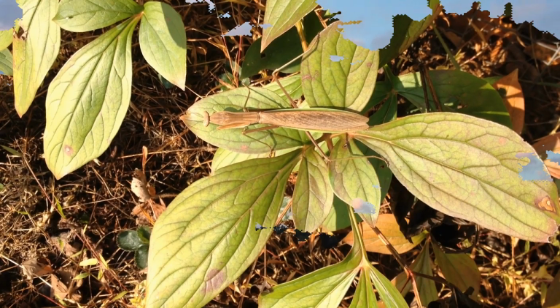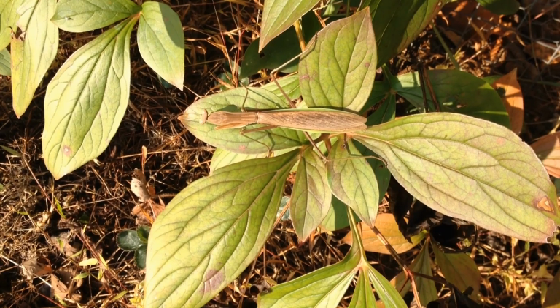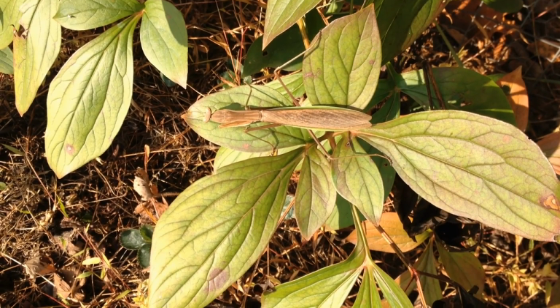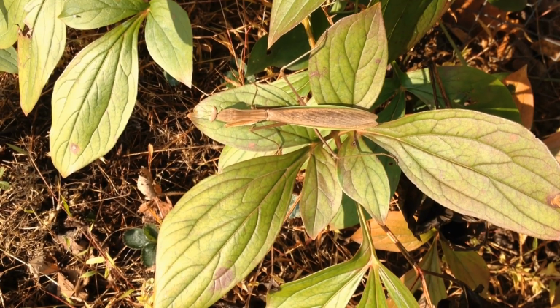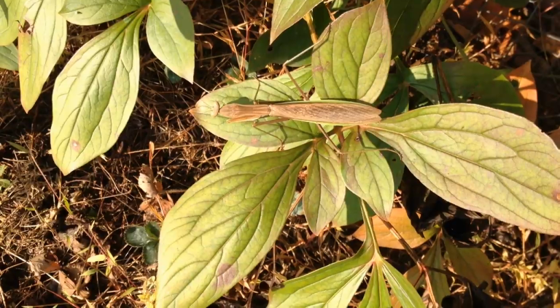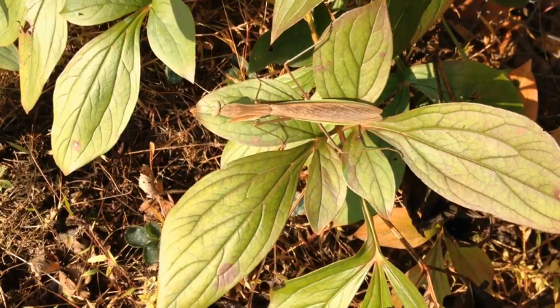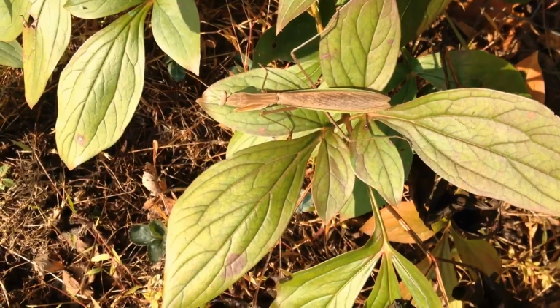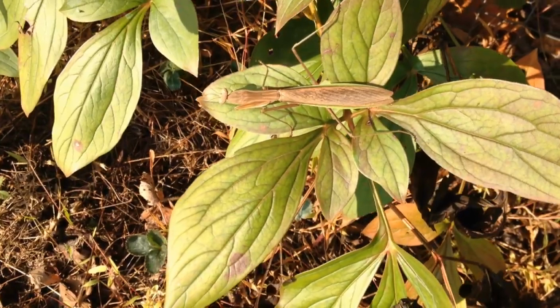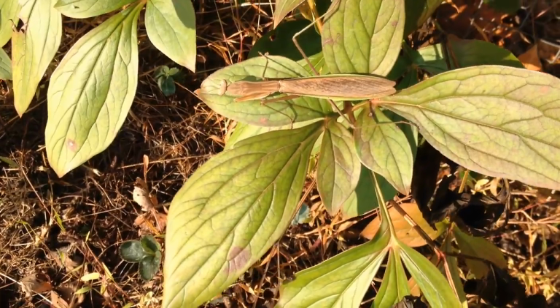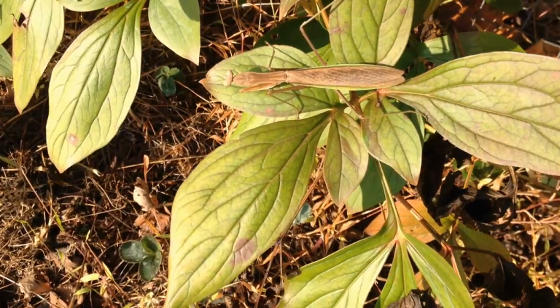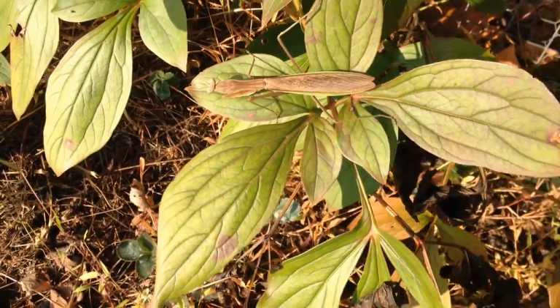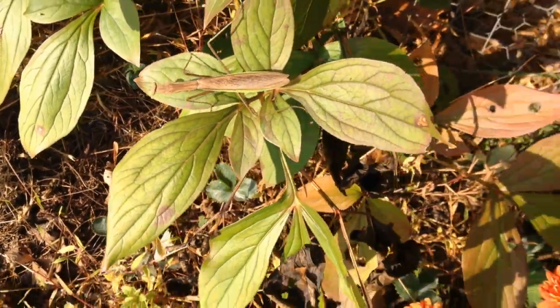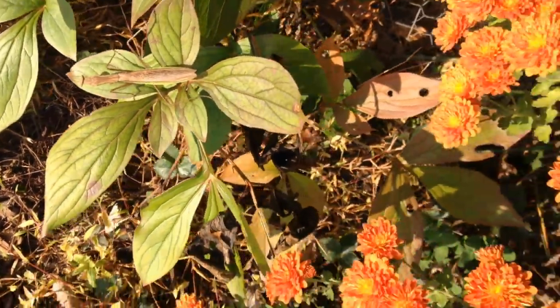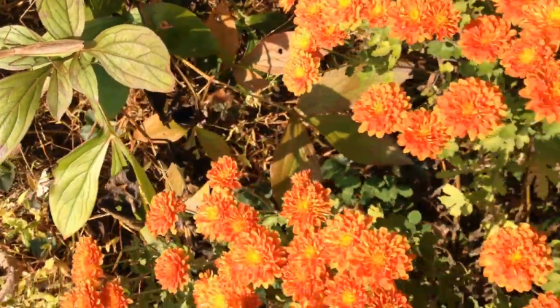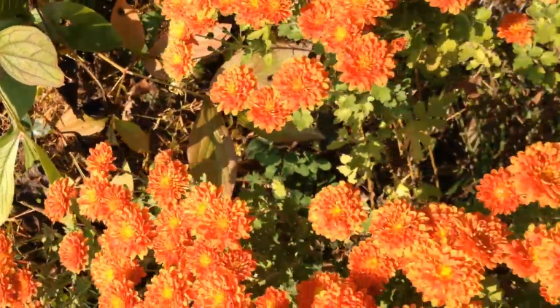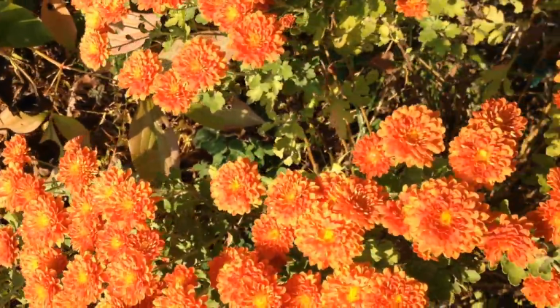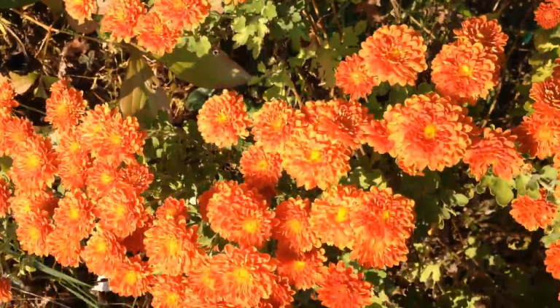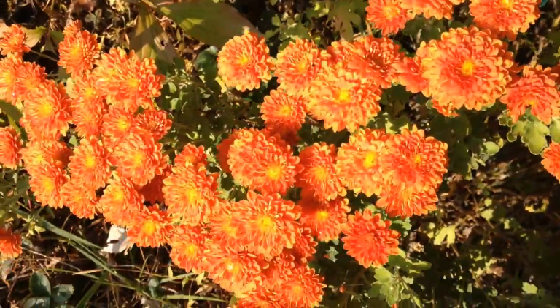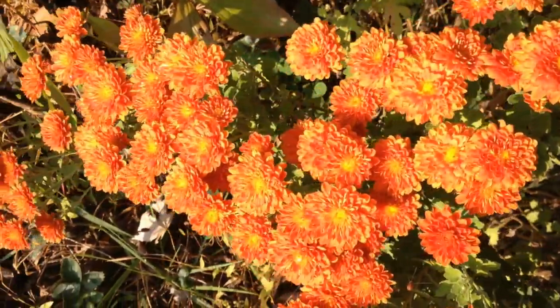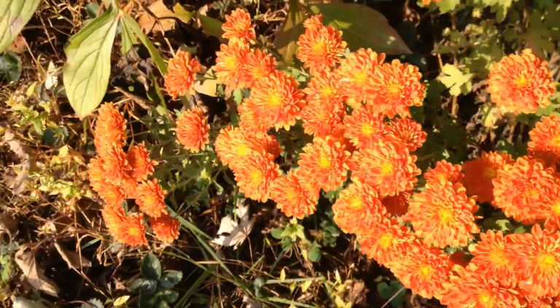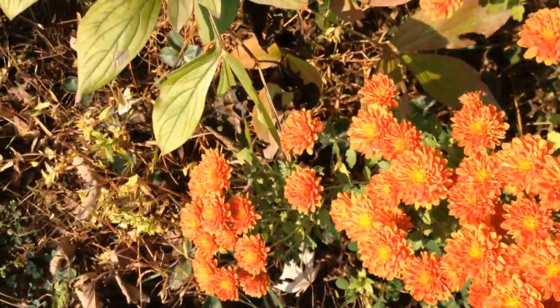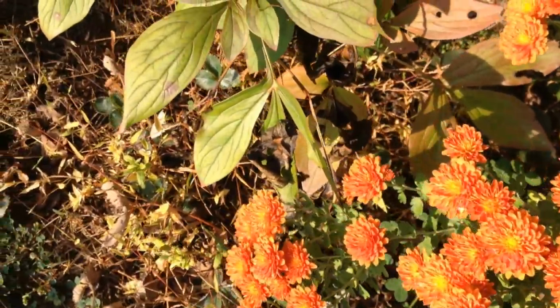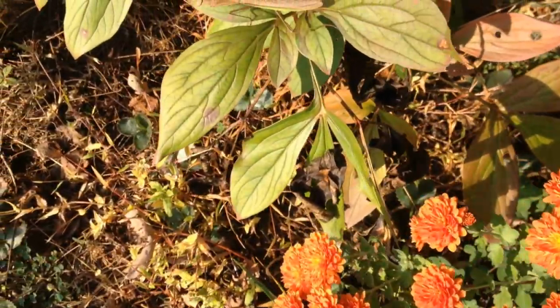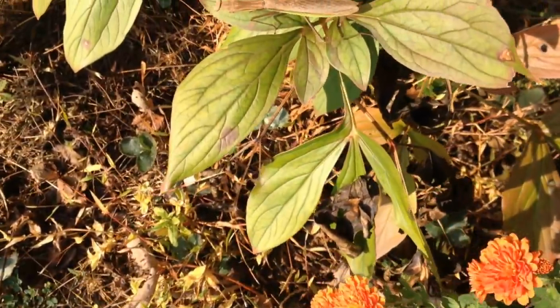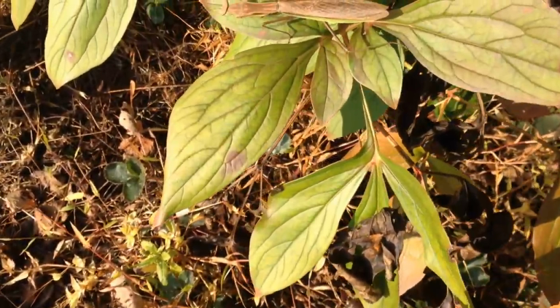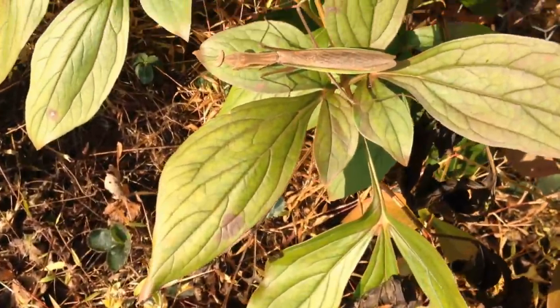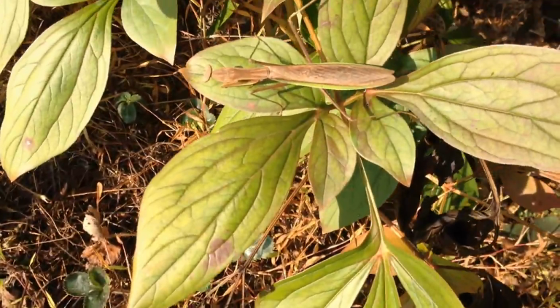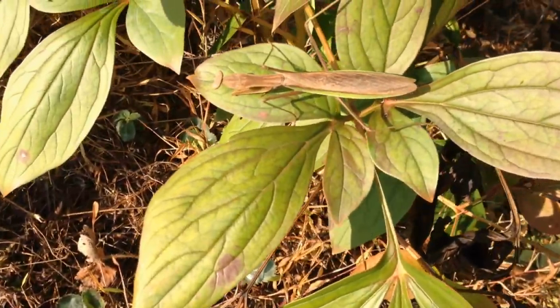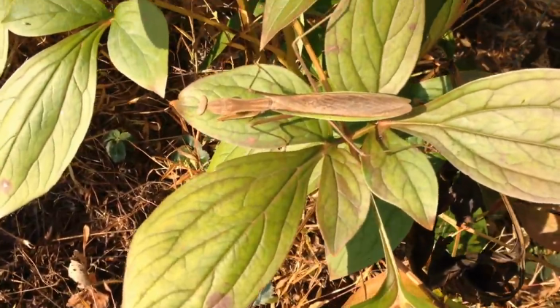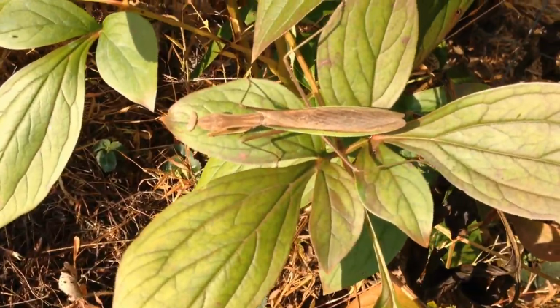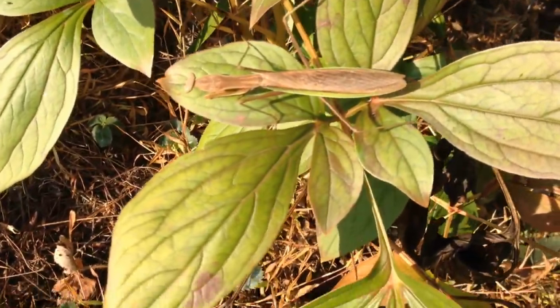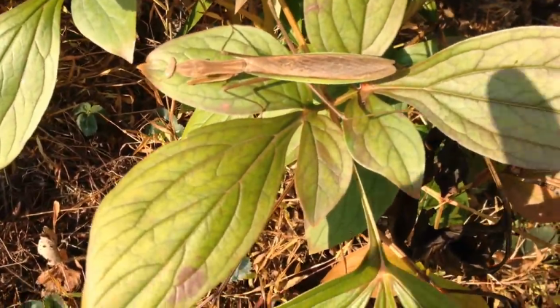There's our friend the praying mantis. I rescued him this morning — I put him on the mums, but he likes it better here on the poinsettia. It's big.